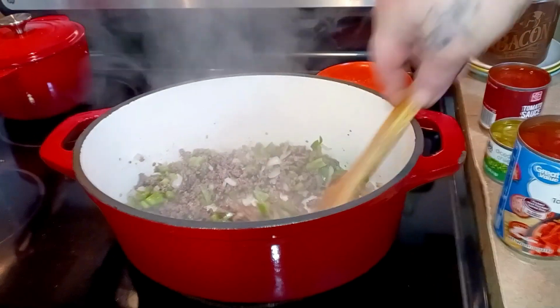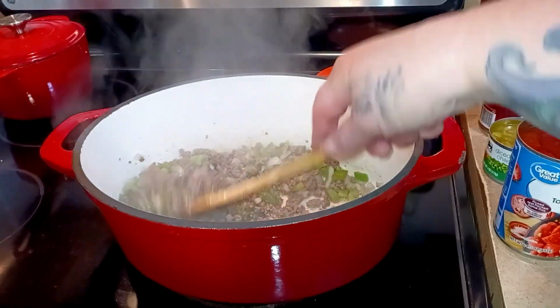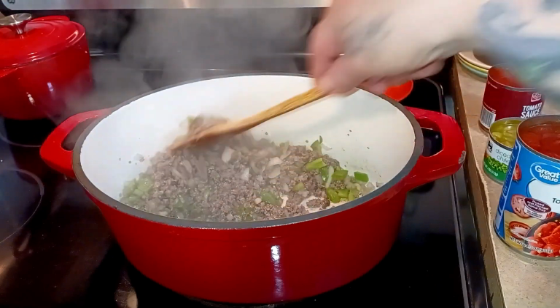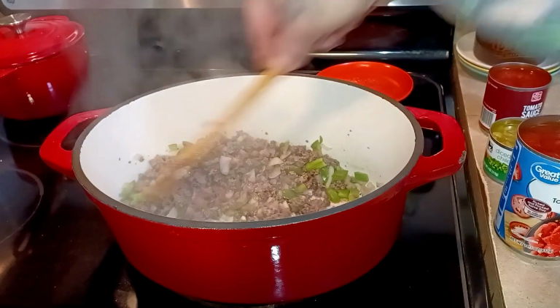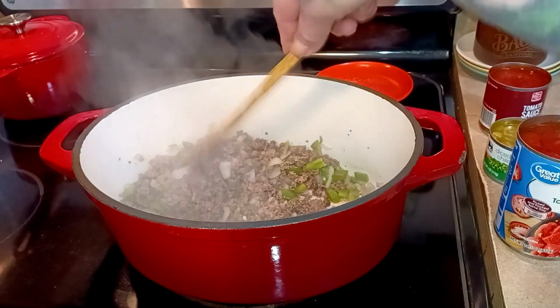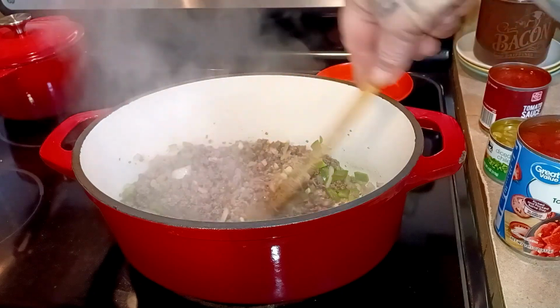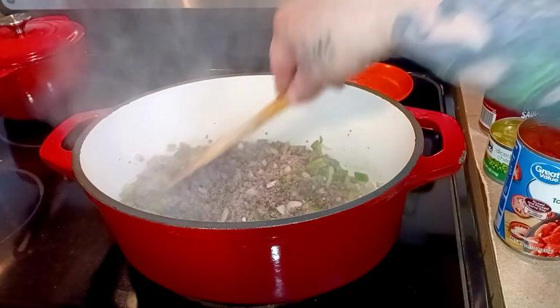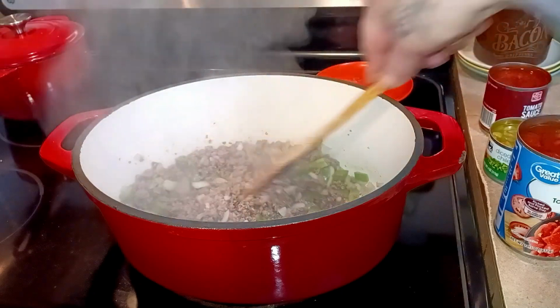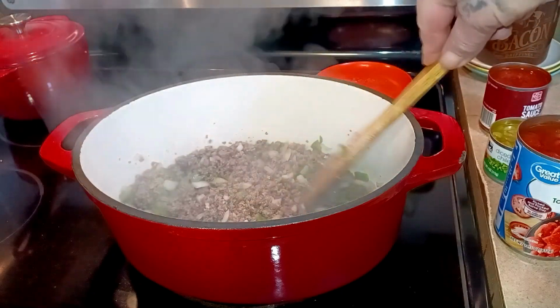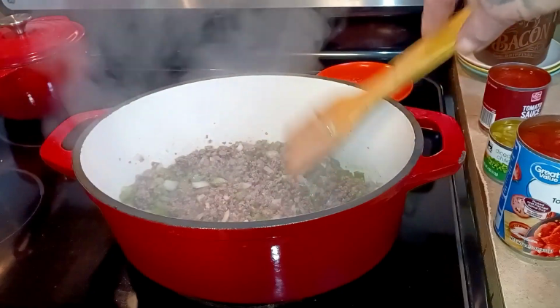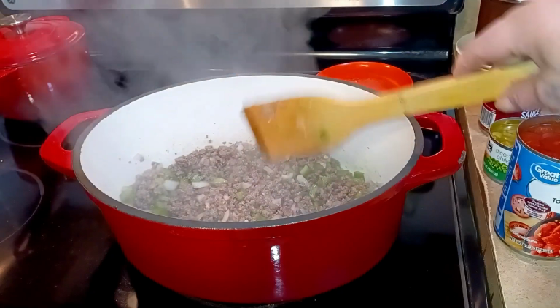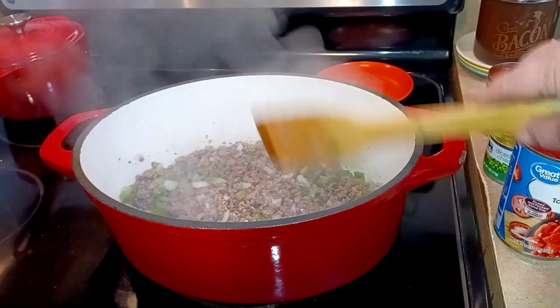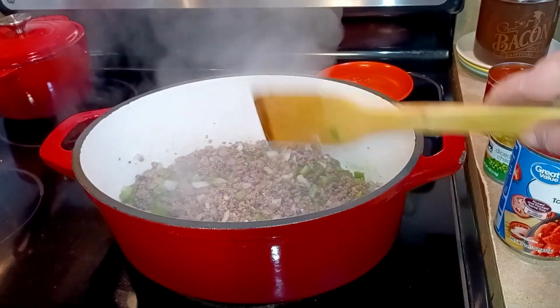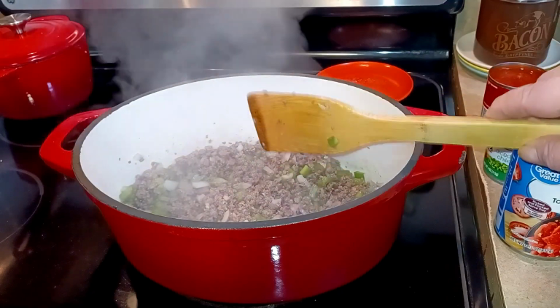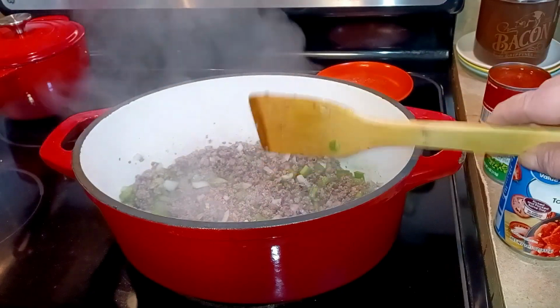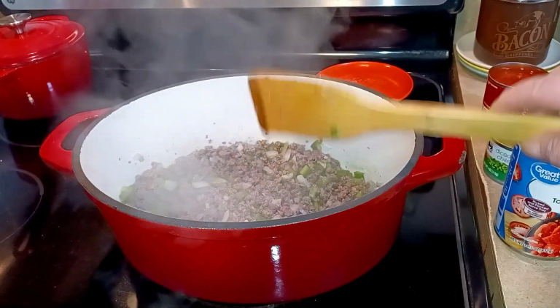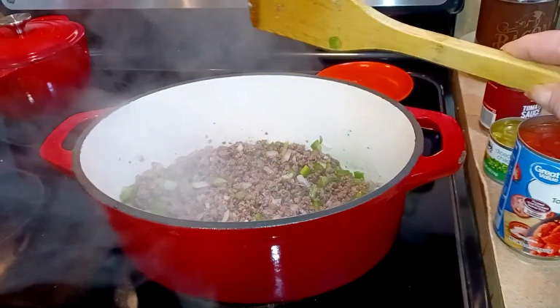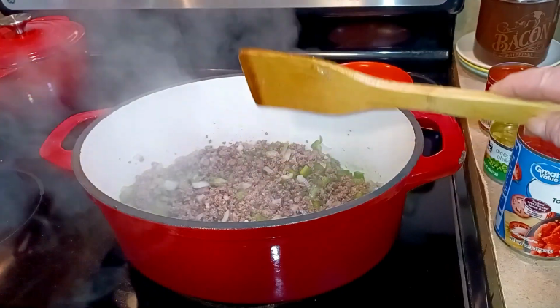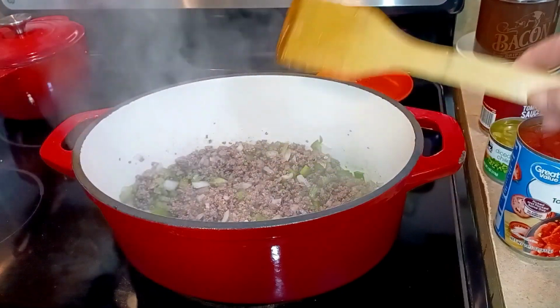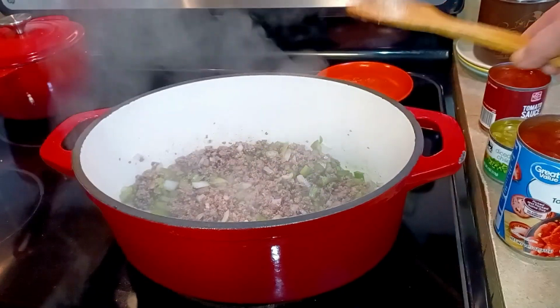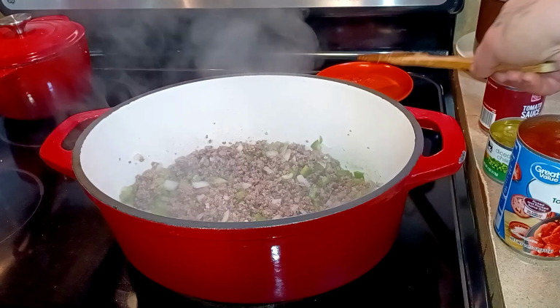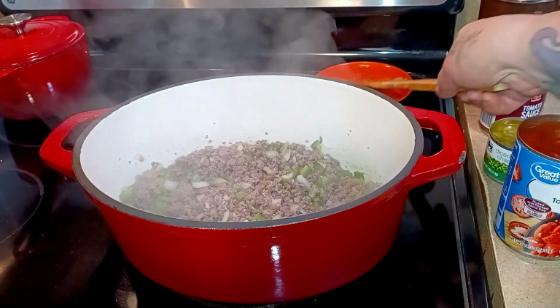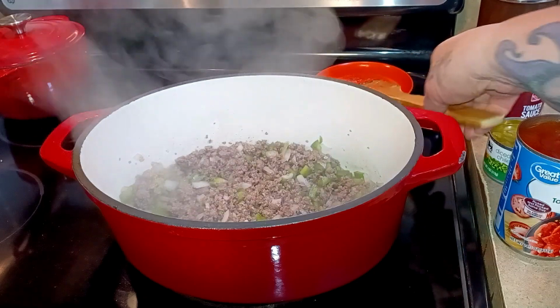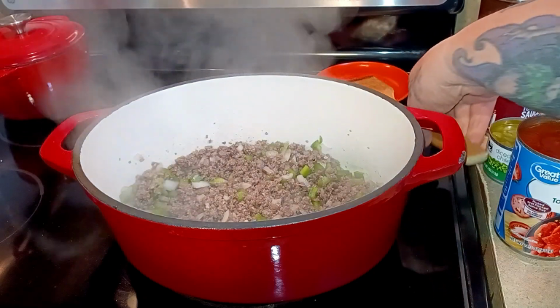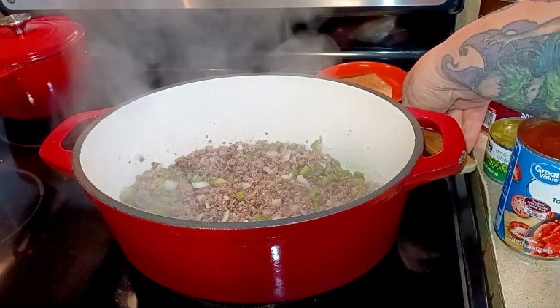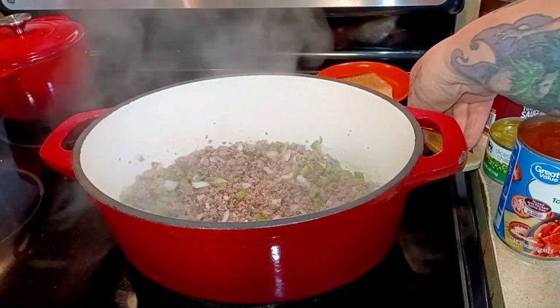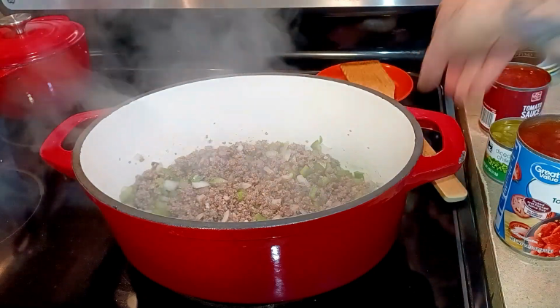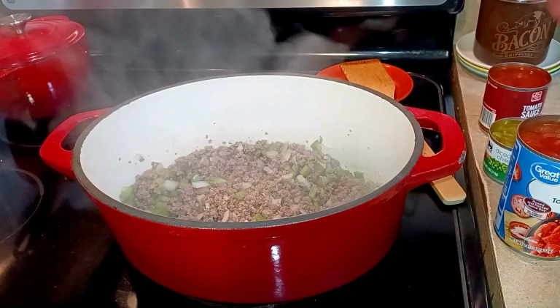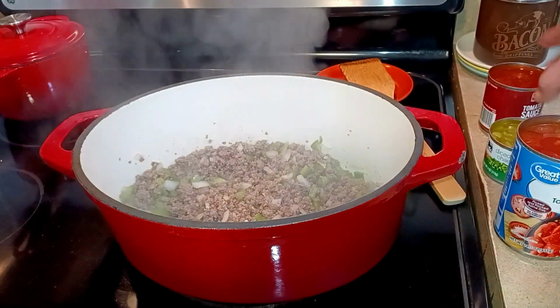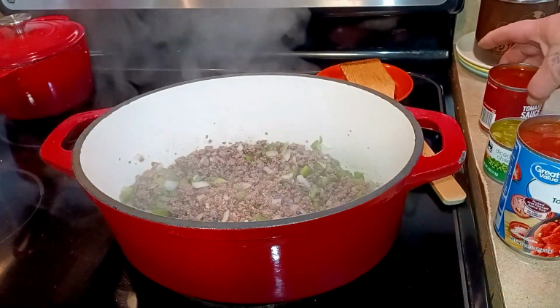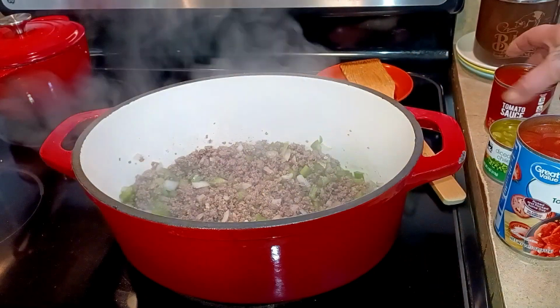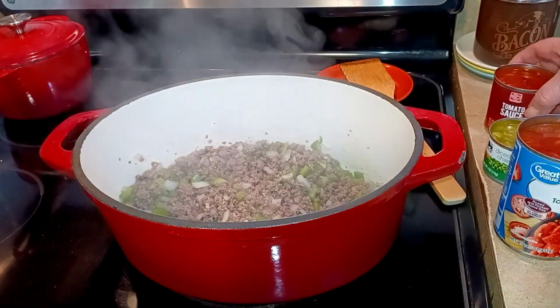I've turned the burner down — it'll take a few minutes to actually register — because I want this to simmer. The first thing I have is an eight ounce can of tomato sauce.